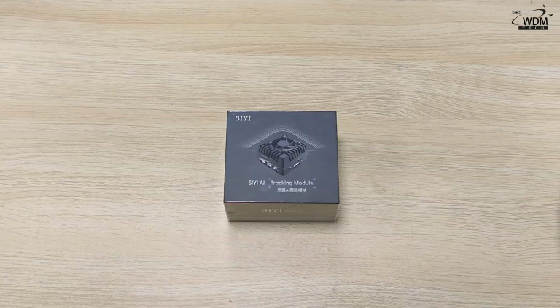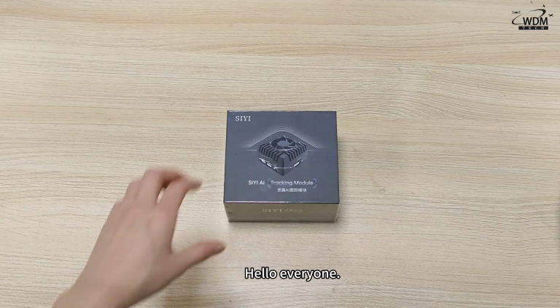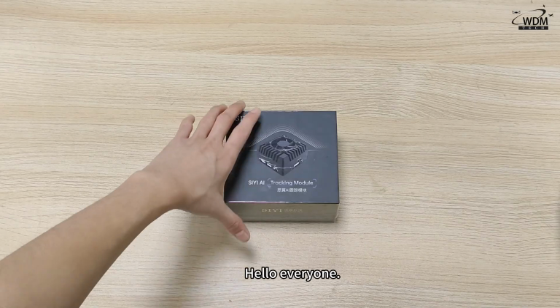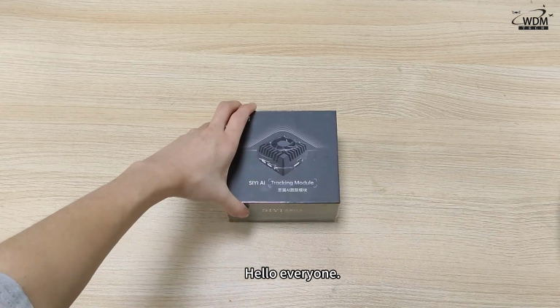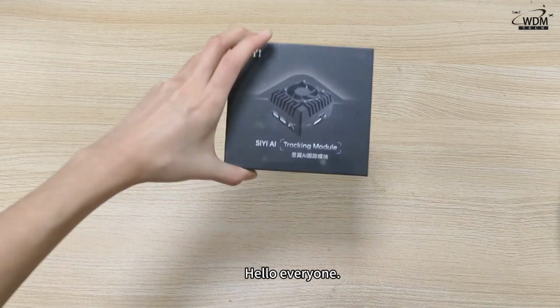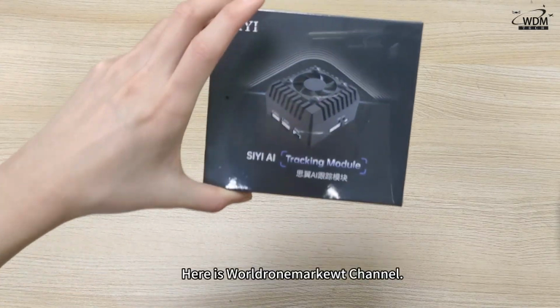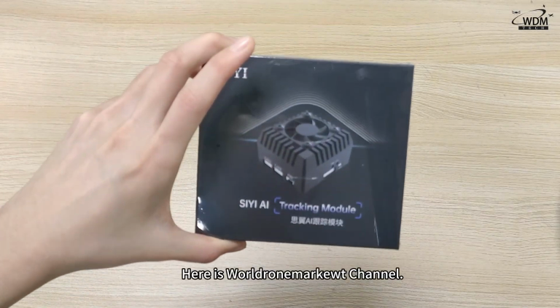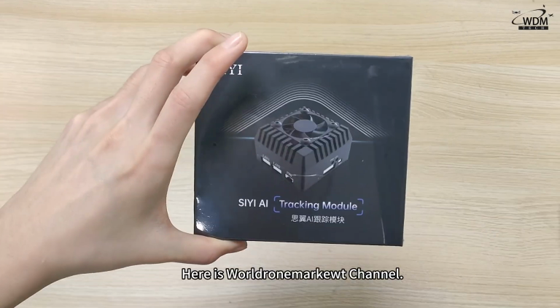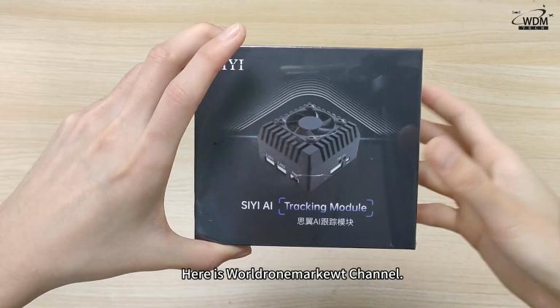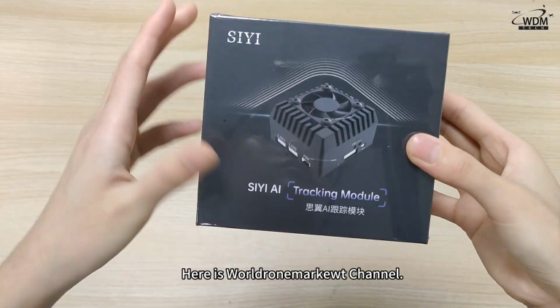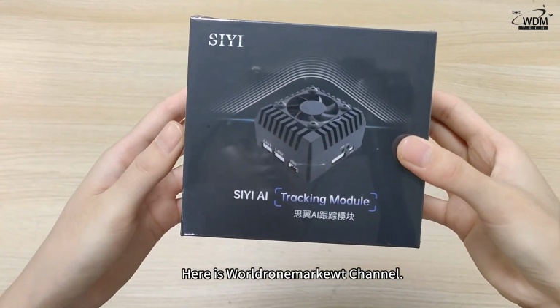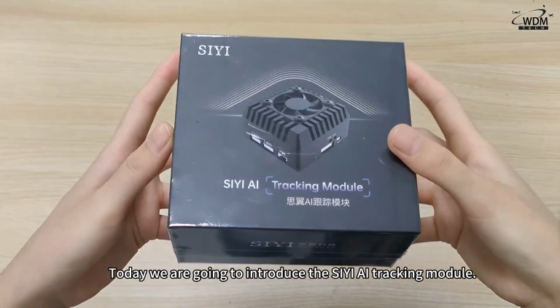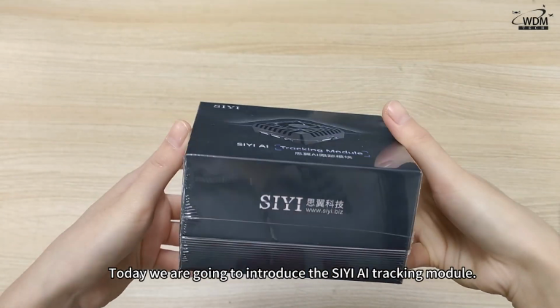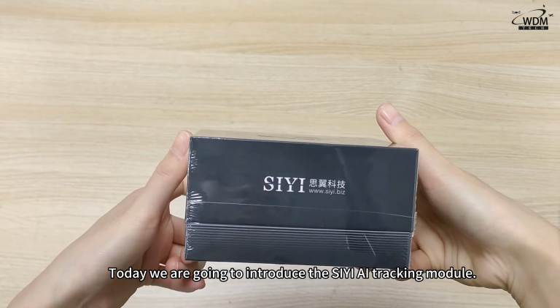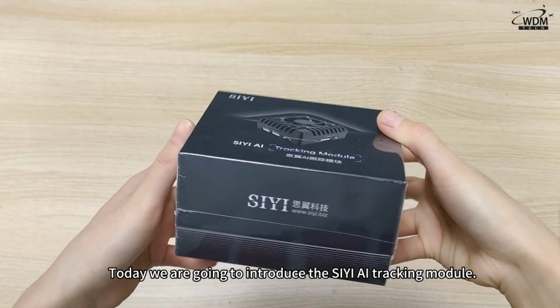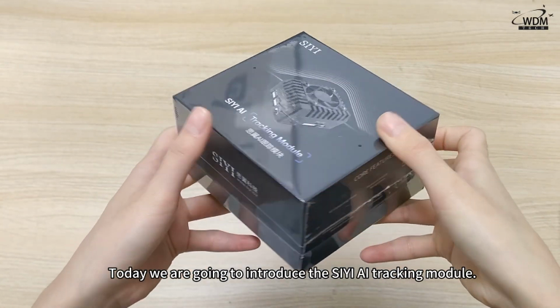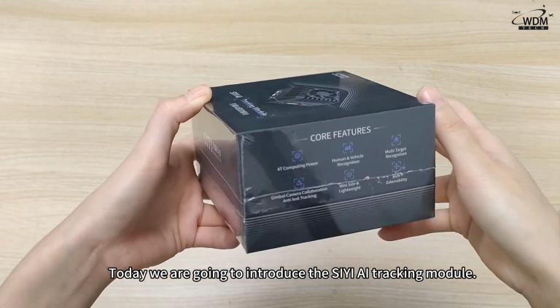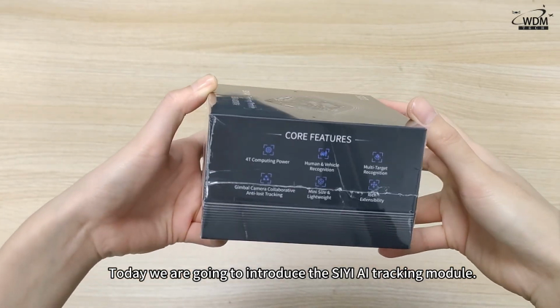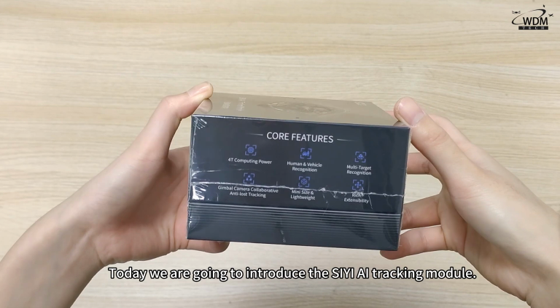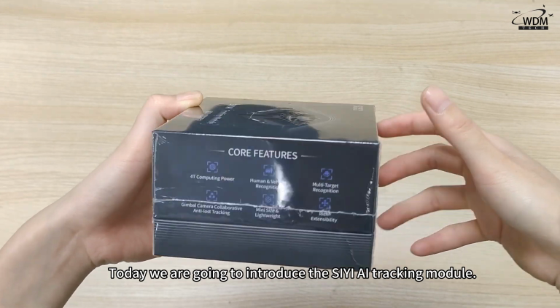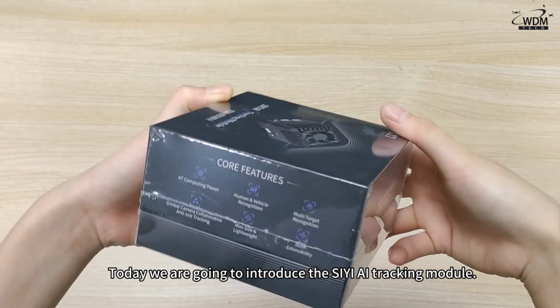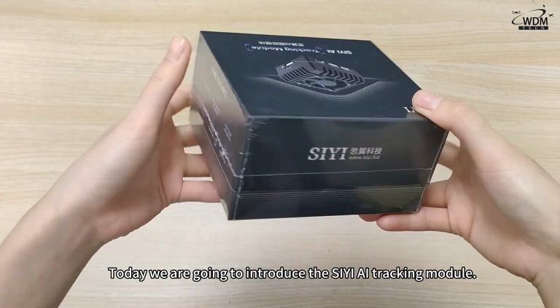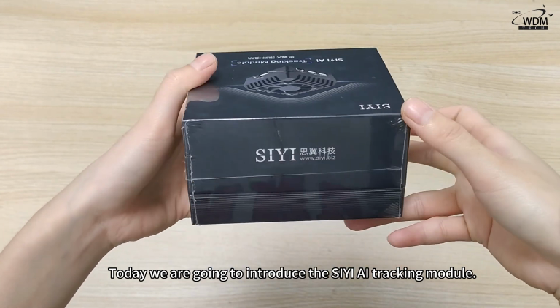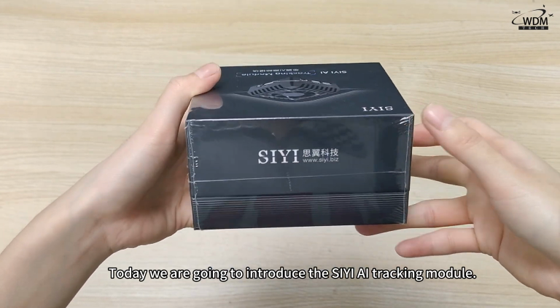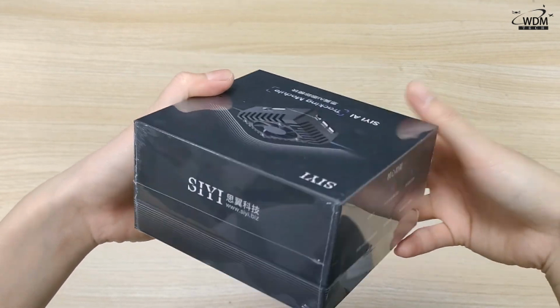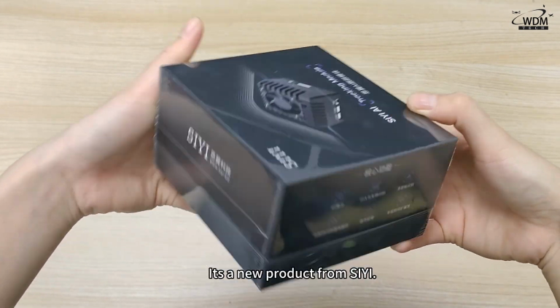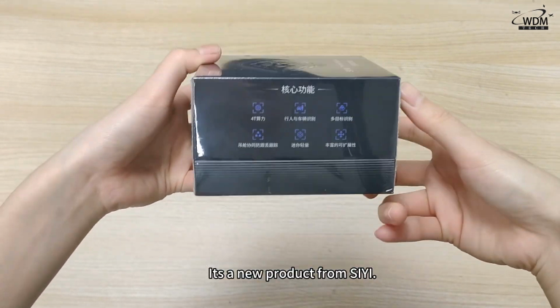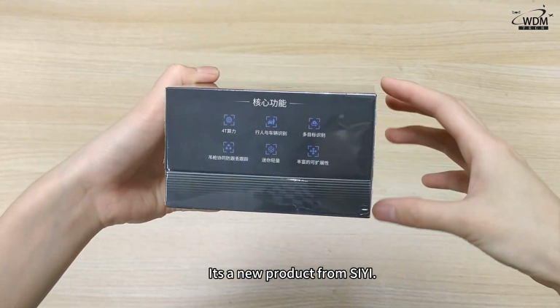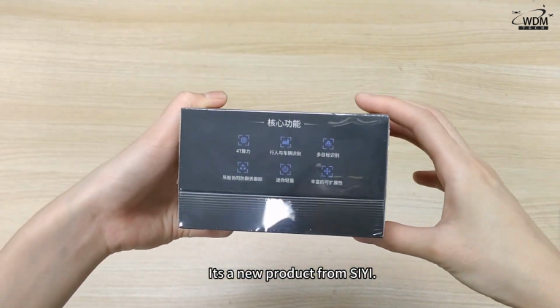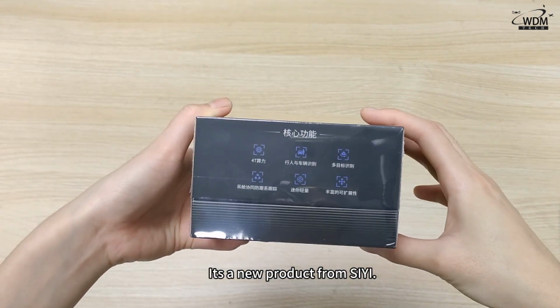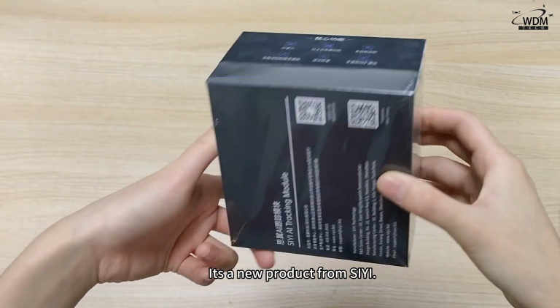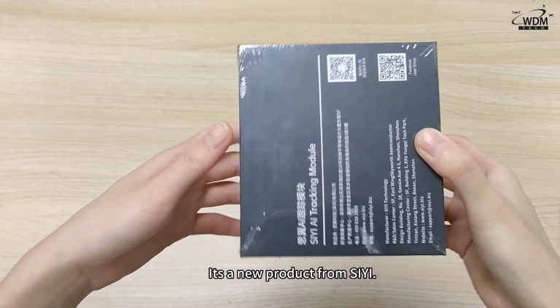Hello everyone, here is WorldDrawnMarket channel. Today we are going to introduce the Siyi AI tracking module. It's a new product from Siyi.